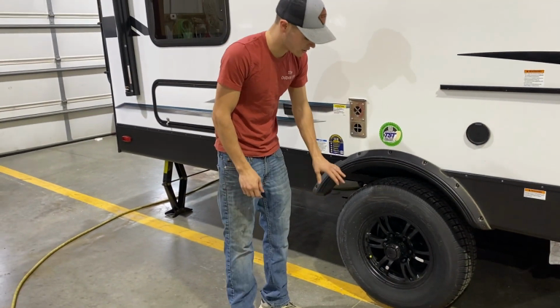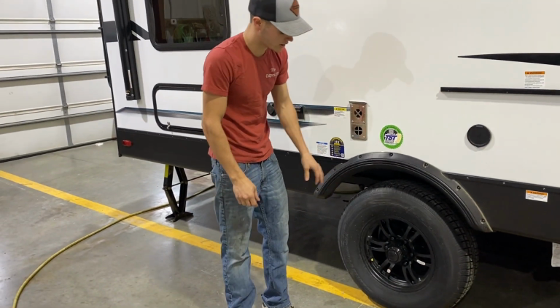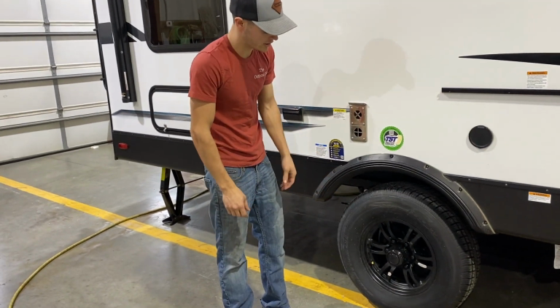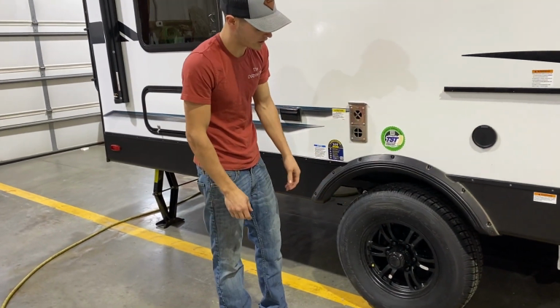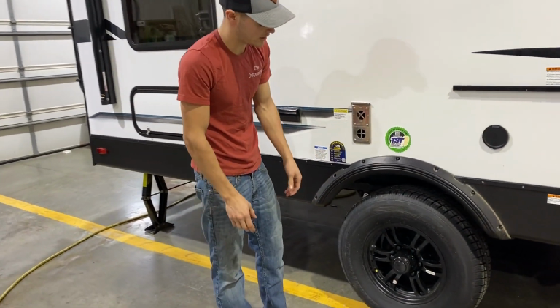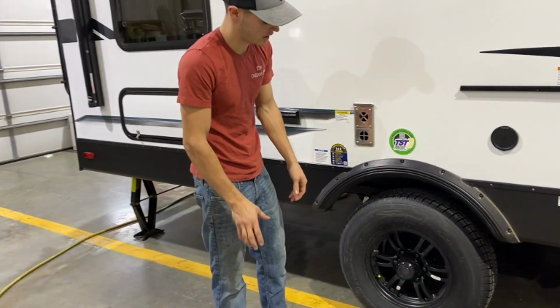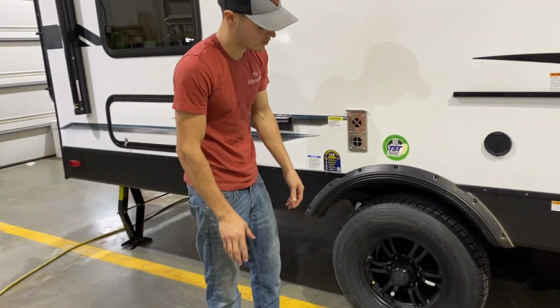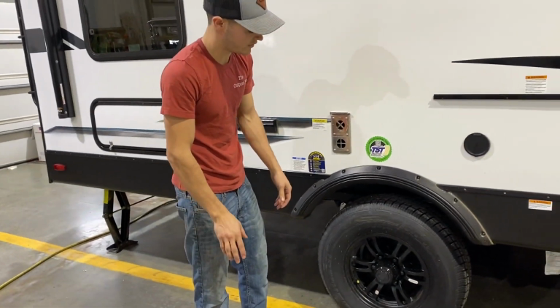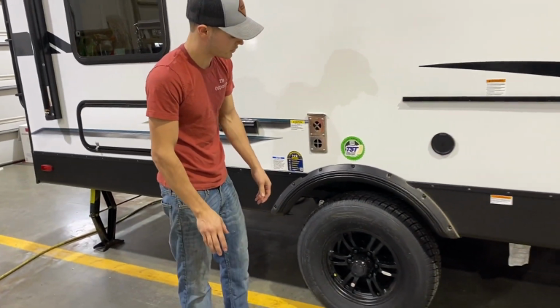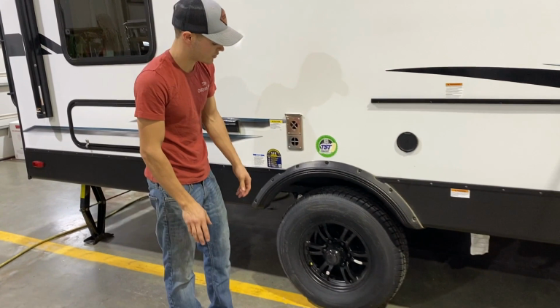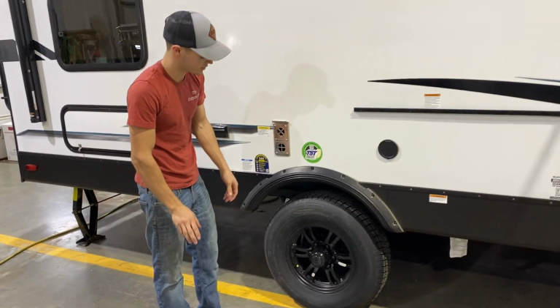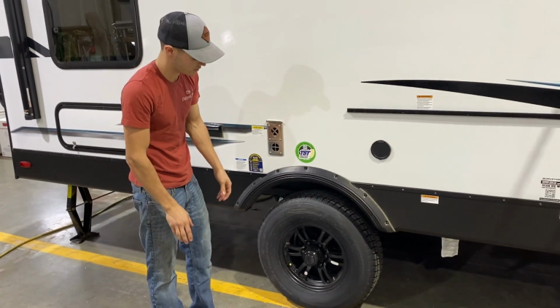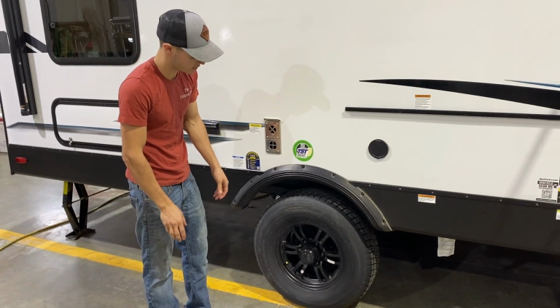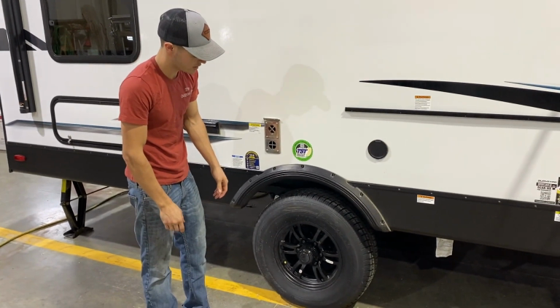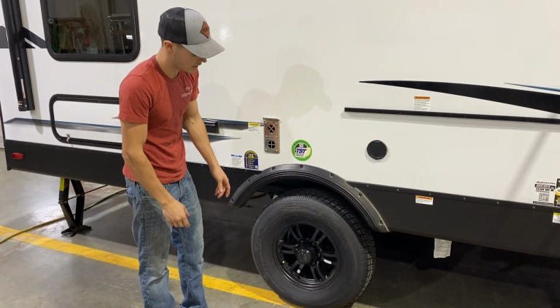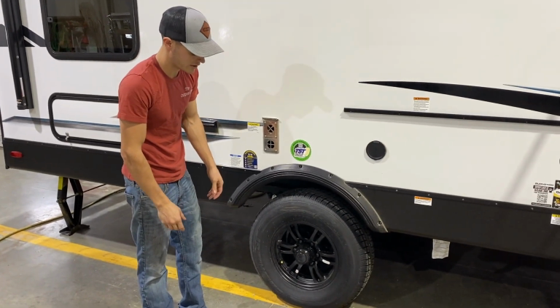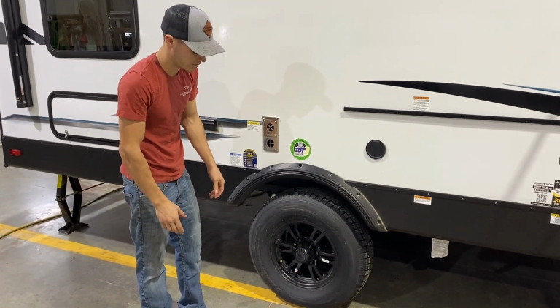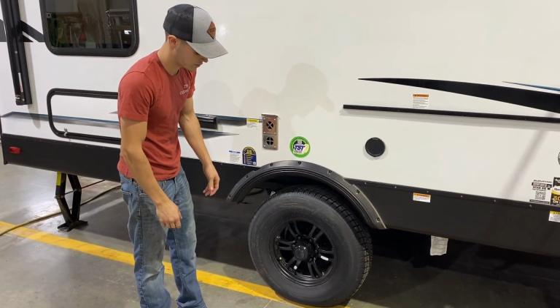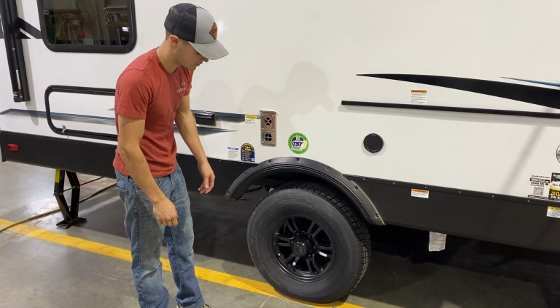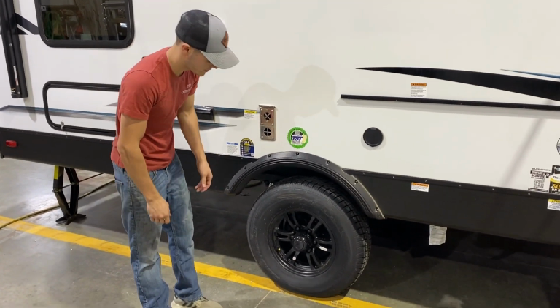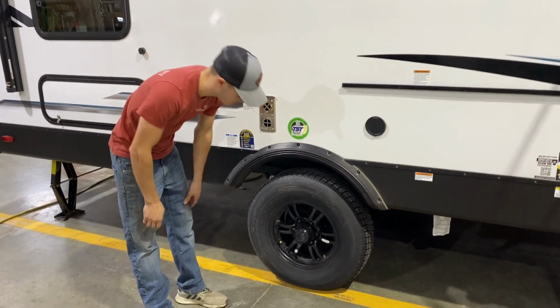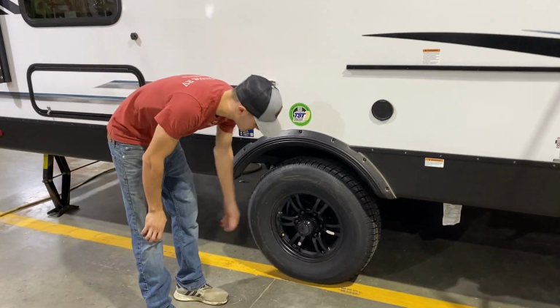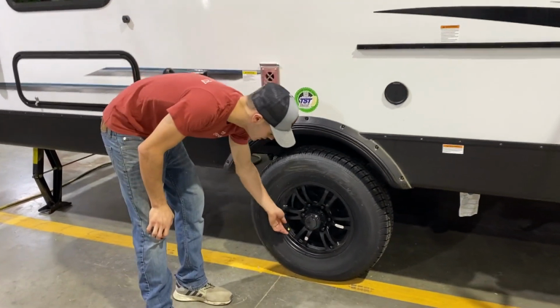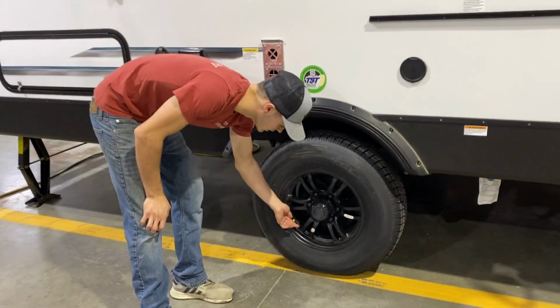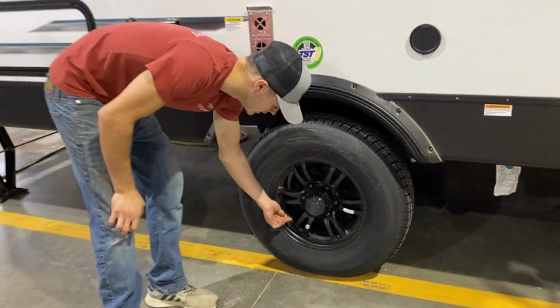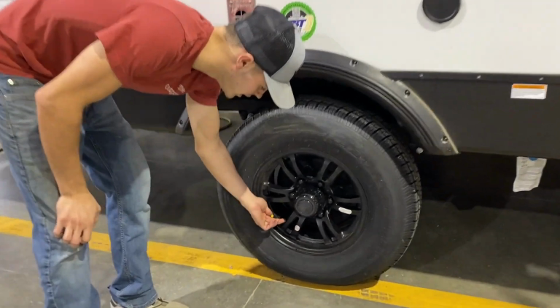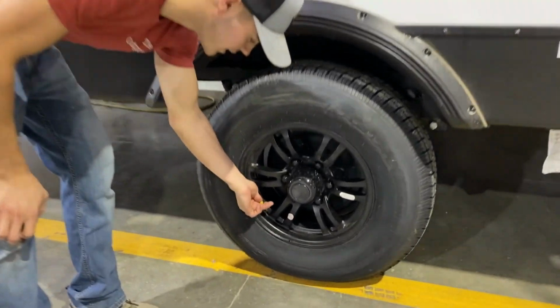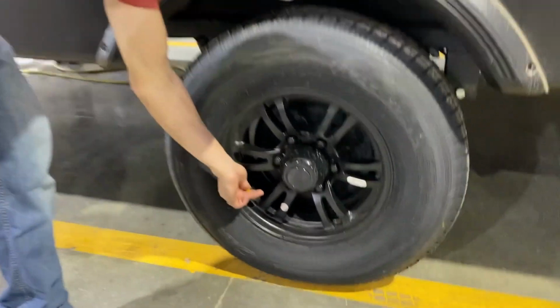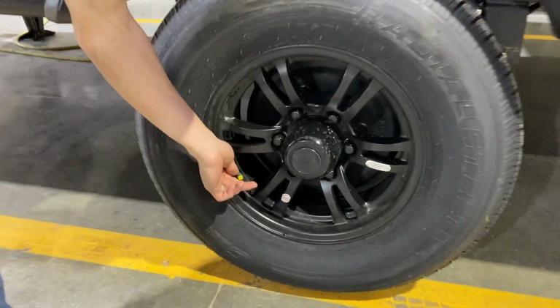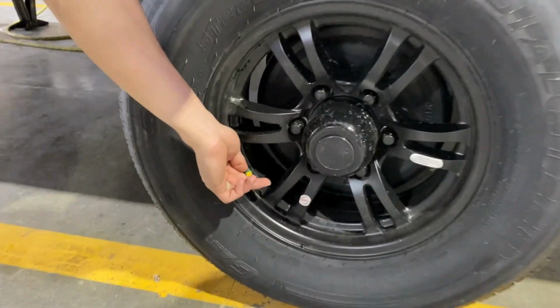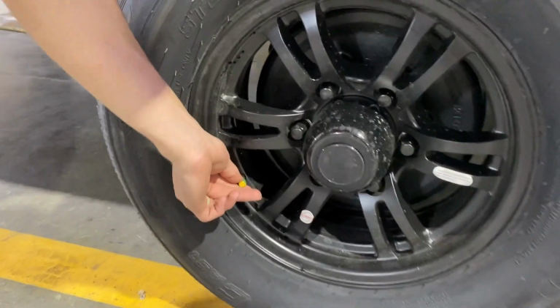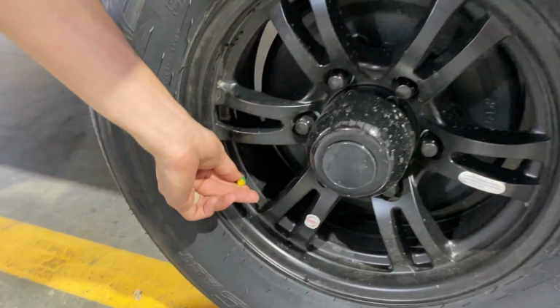As far as lug nuts, they do recommend that you tighten those at 50 miles, 100 miles, and at 200 miles at 100 foot-pounds of torque. And then you'll see the little tire pressure sensors right here.